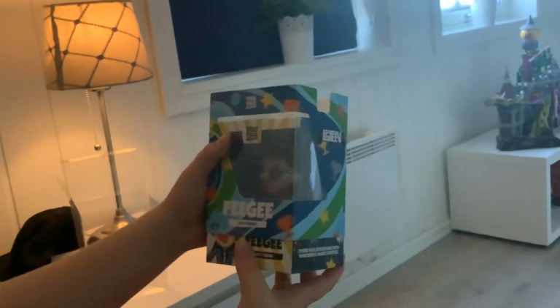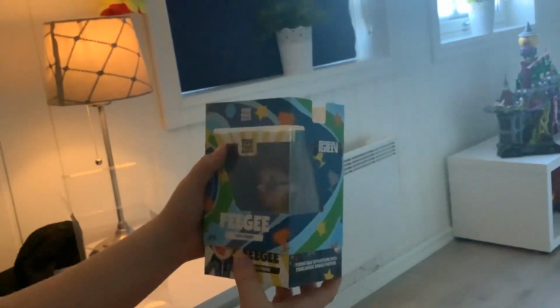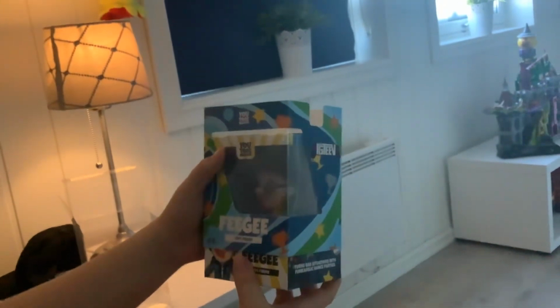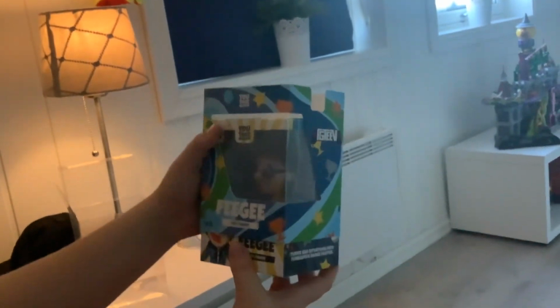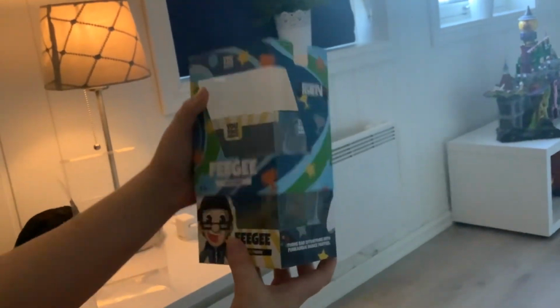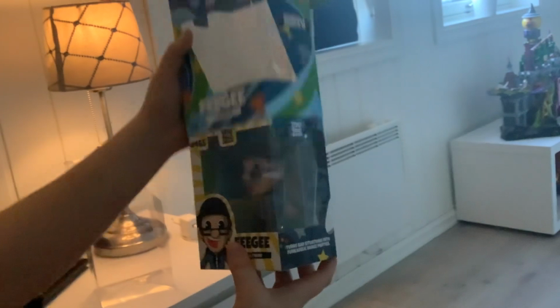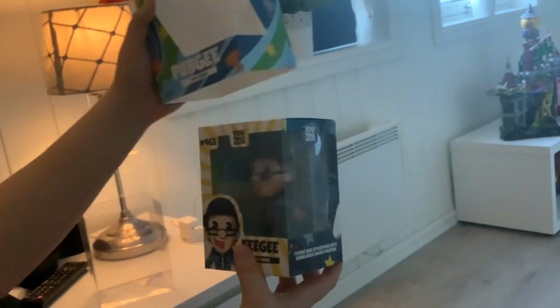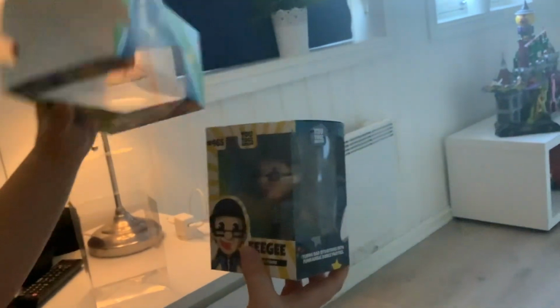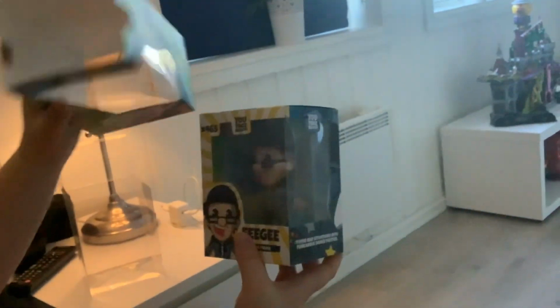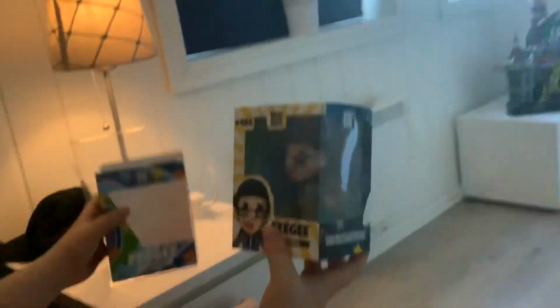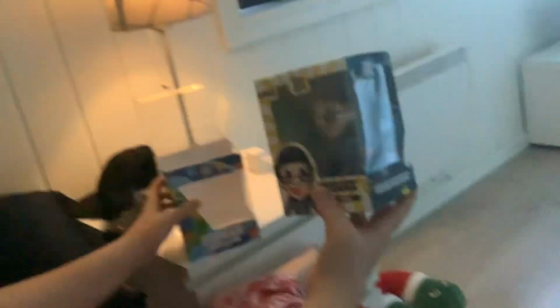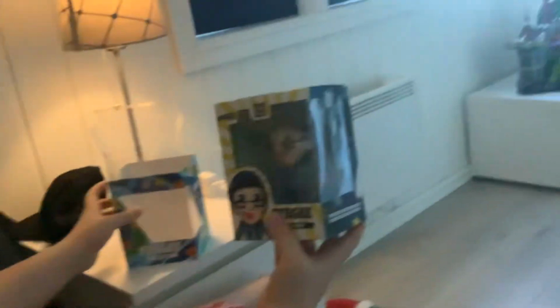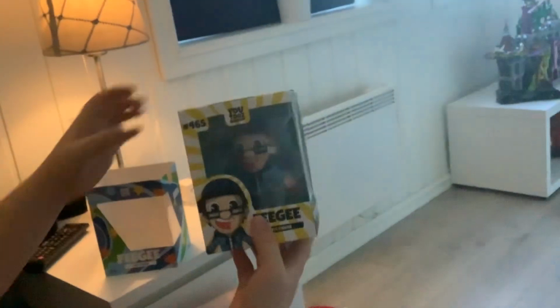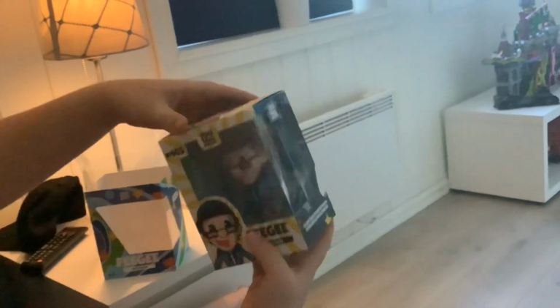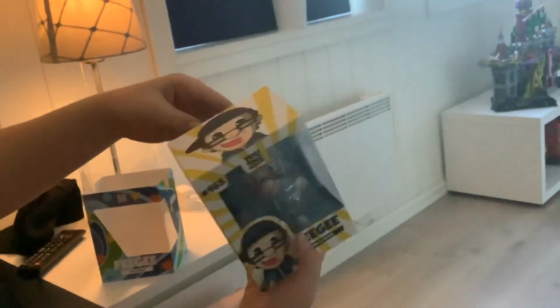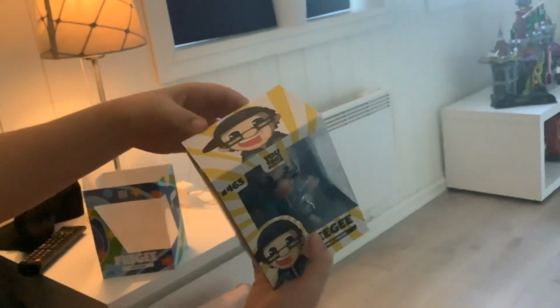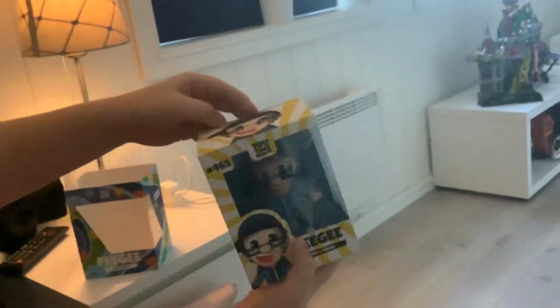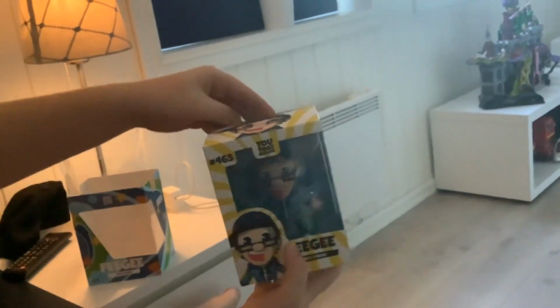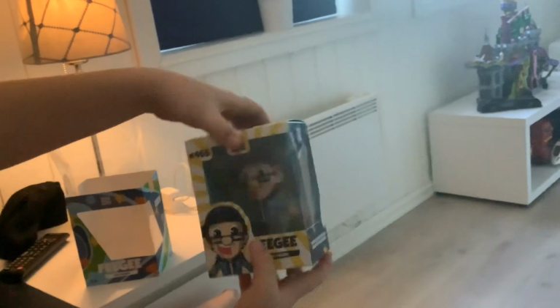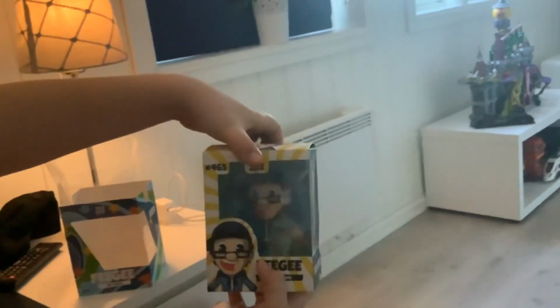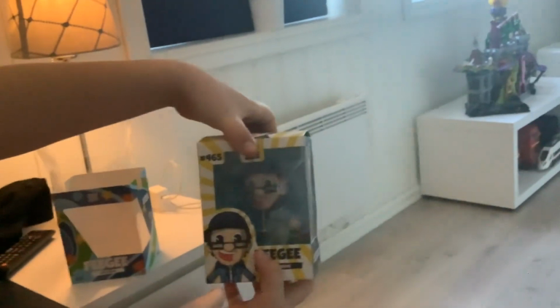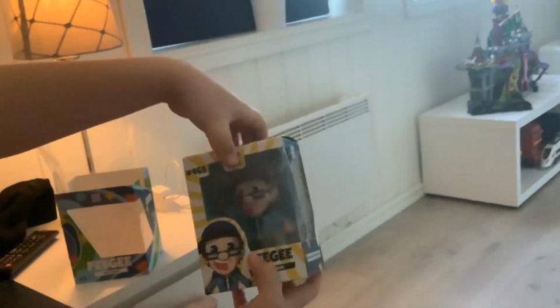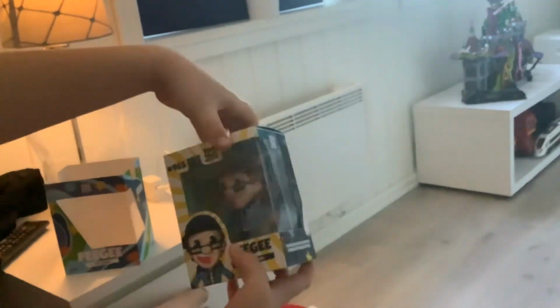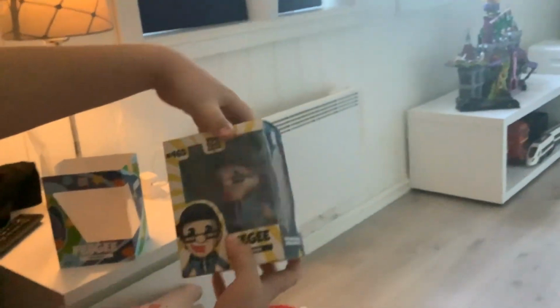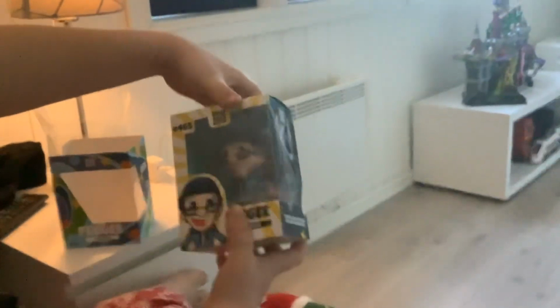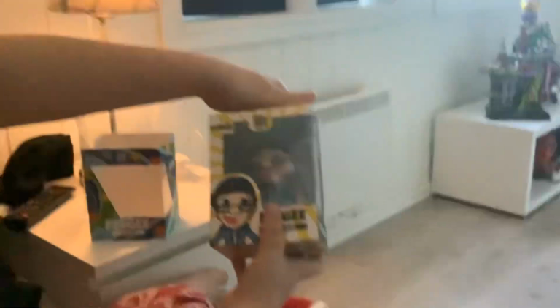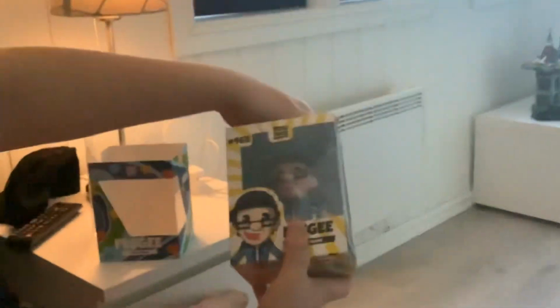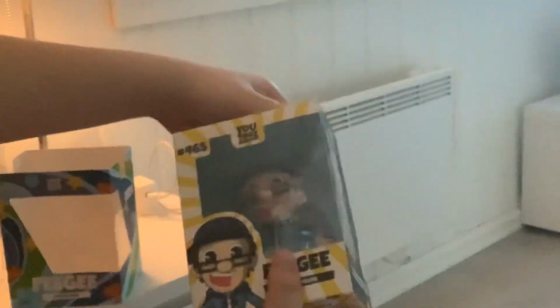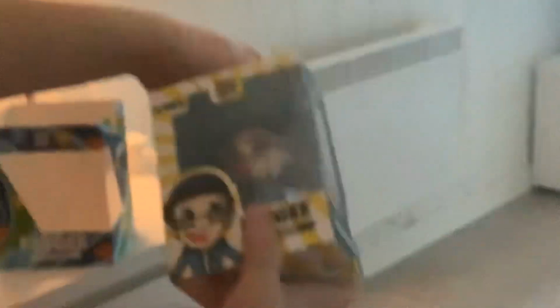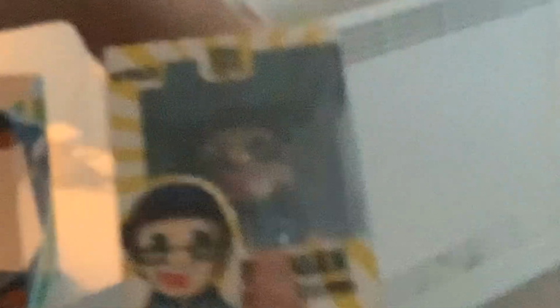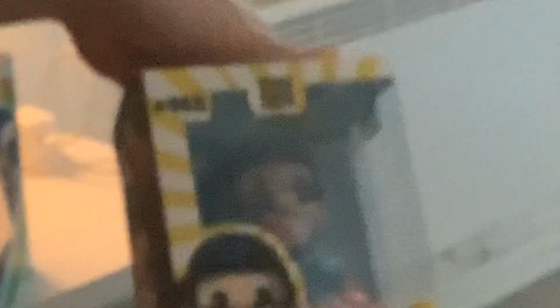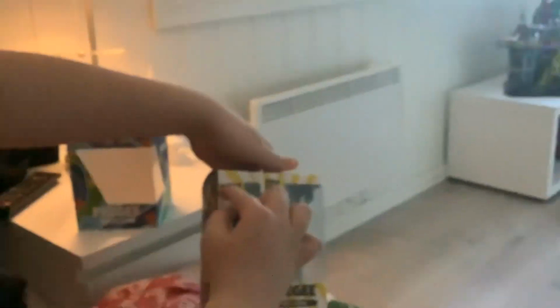Ooh! Ooh, poor boss! But here... here goes. Number four hundred and sixty-five.